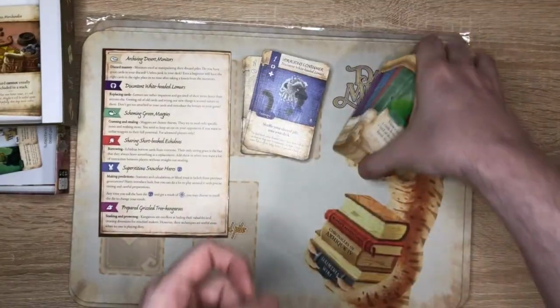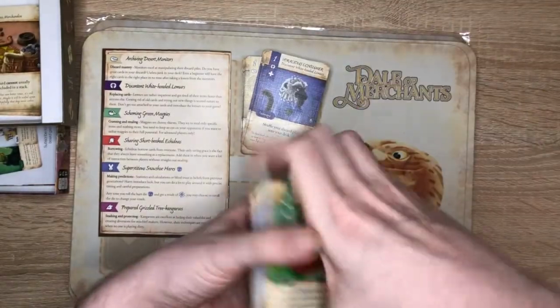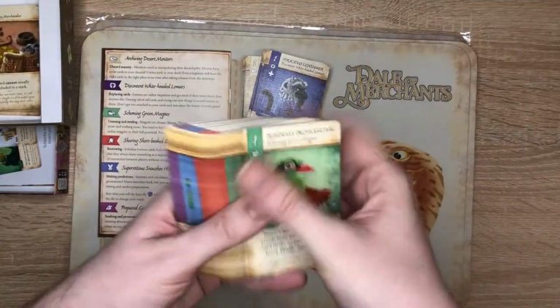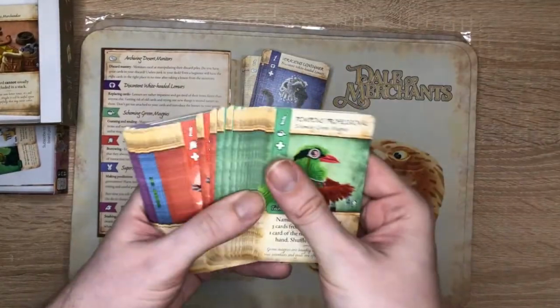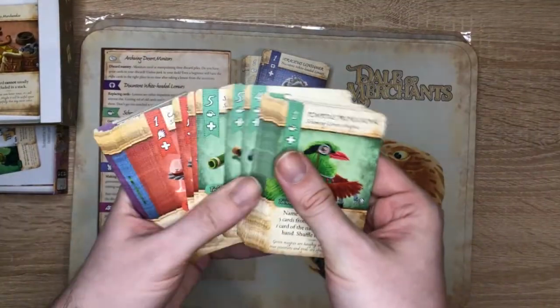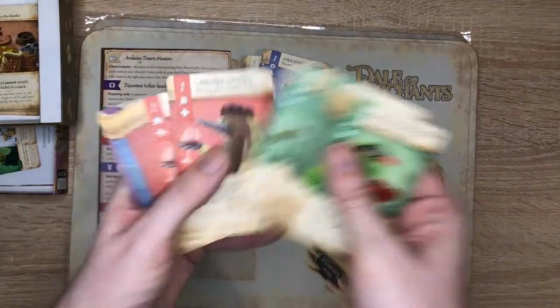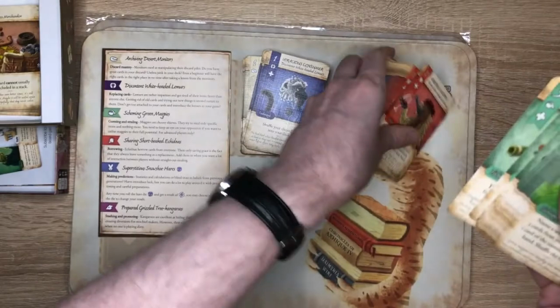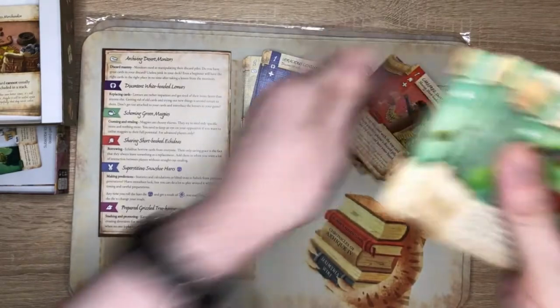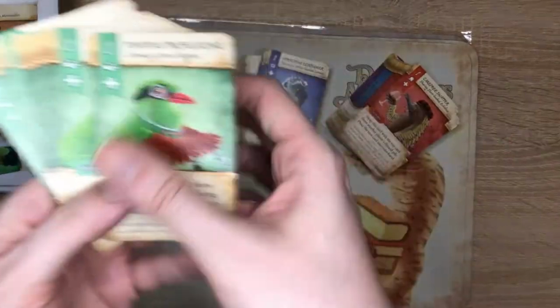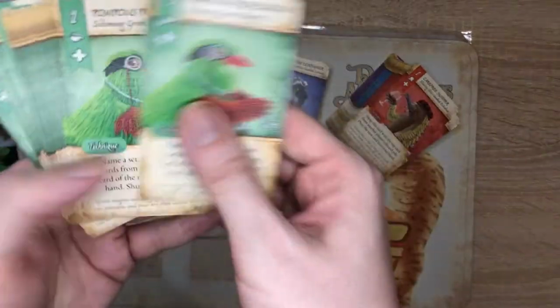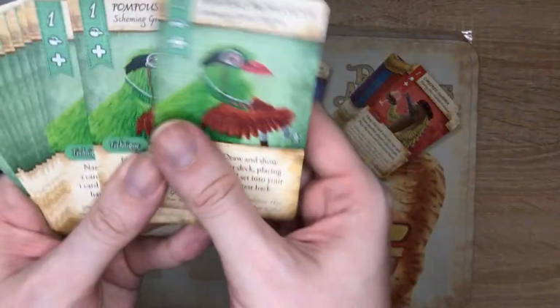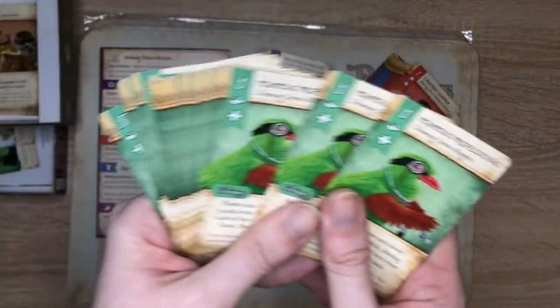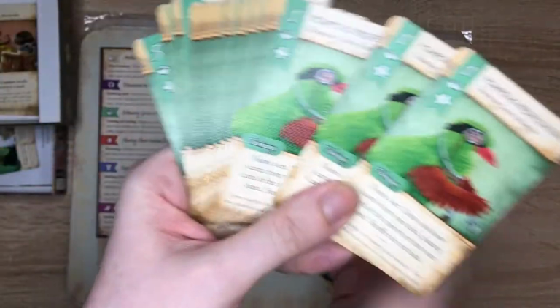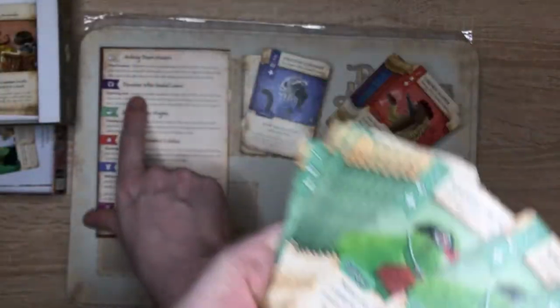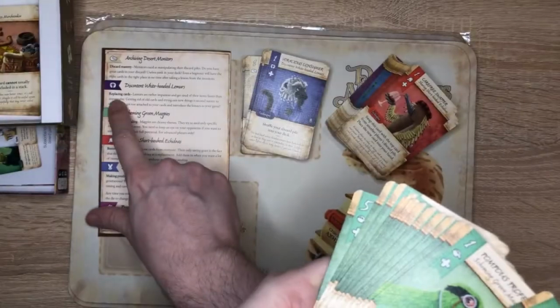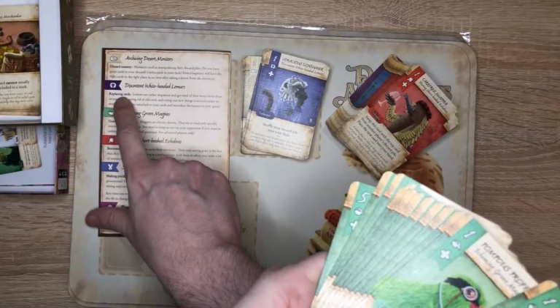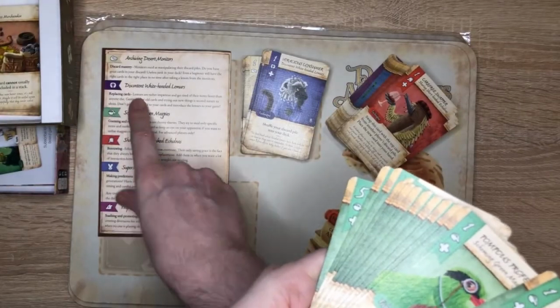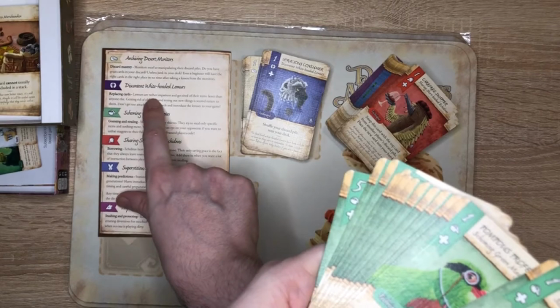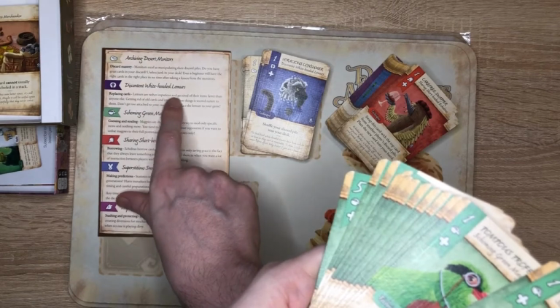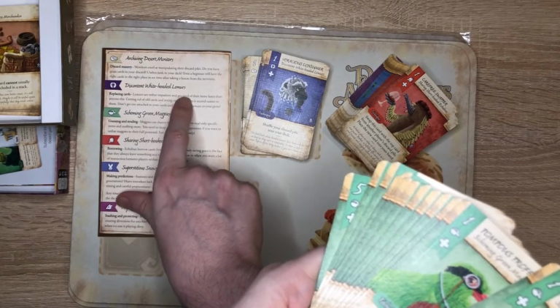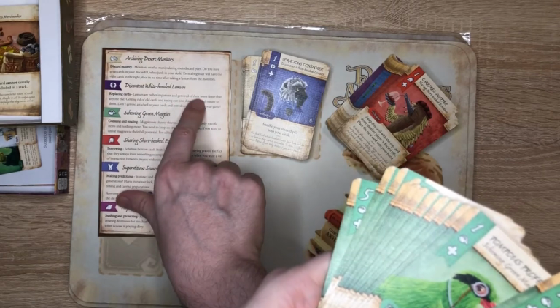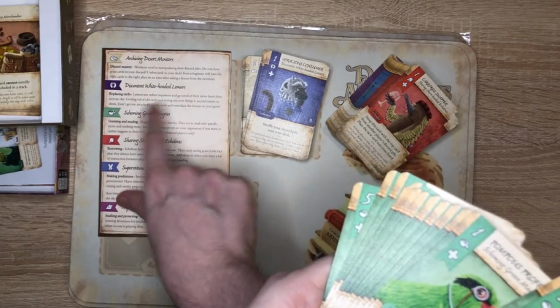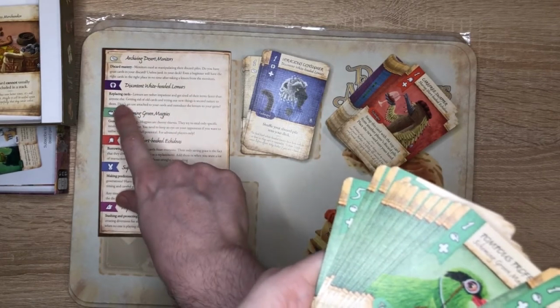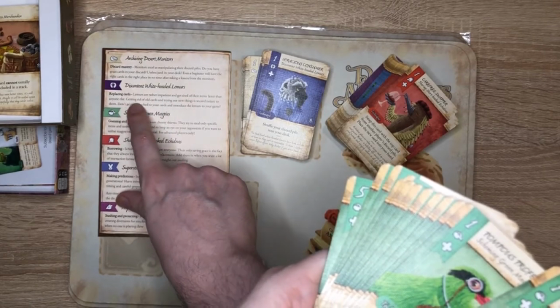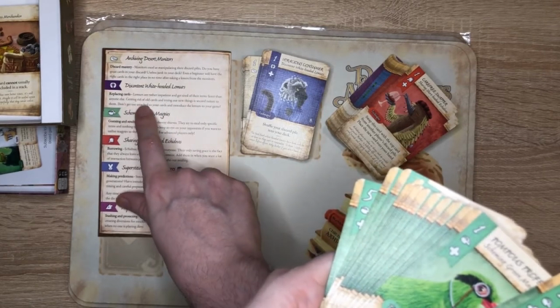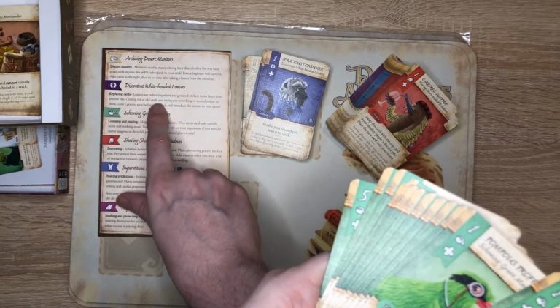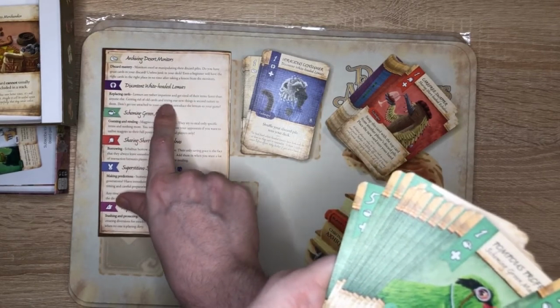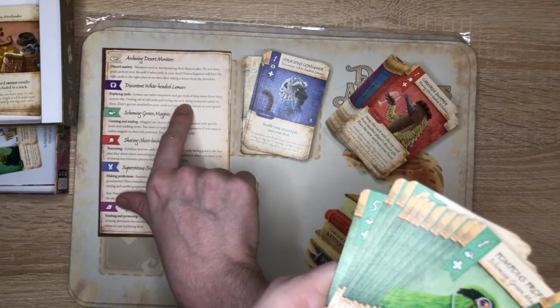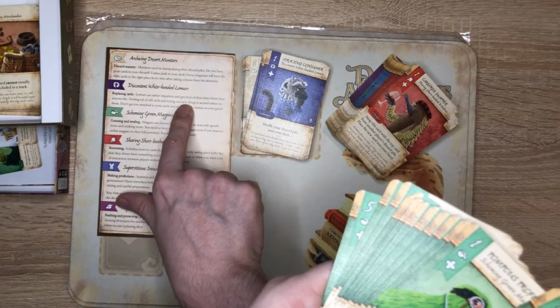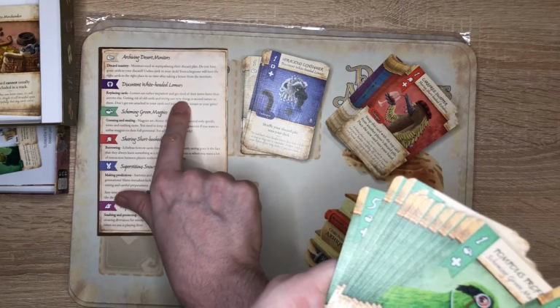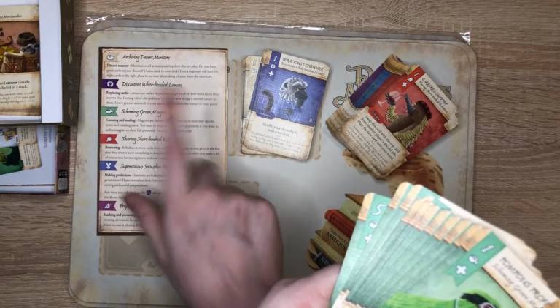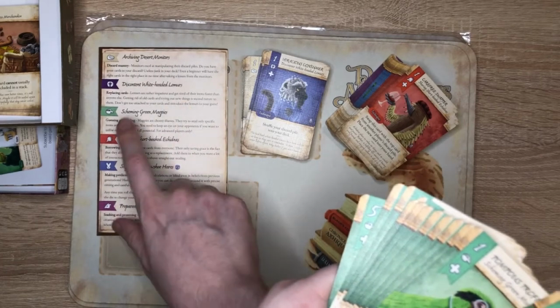And some nice fashion and some lovely royal privilege red wine there. We have the scheming green magpies next. What do the lemurs do? They're good at replacing cards. They're rather impatient and get tired of their items faster than anyone else — getting rid of old cards and trying out new things is second nature to them.